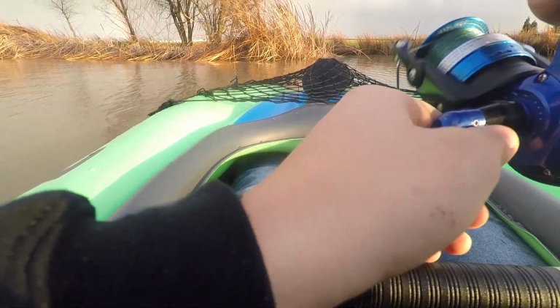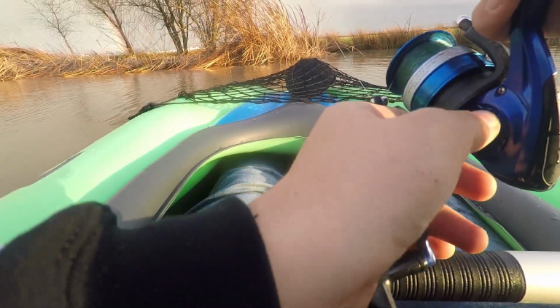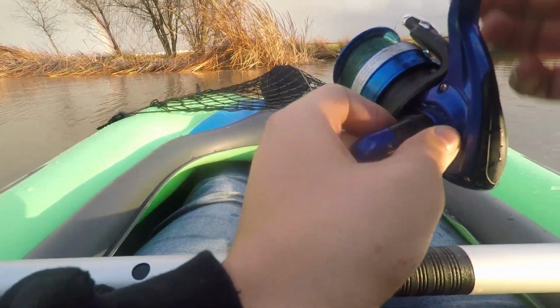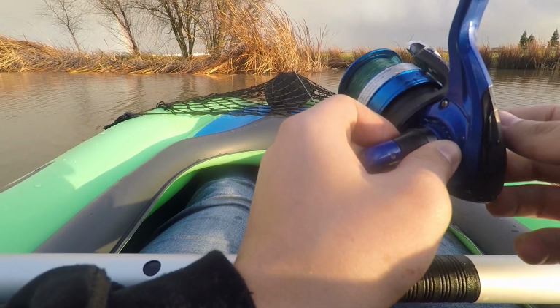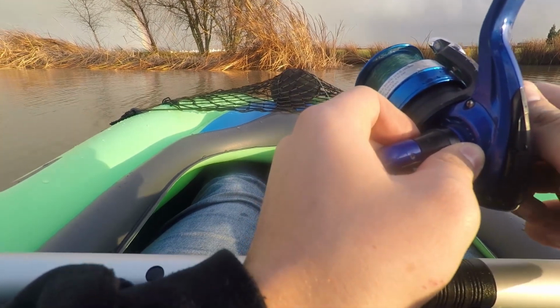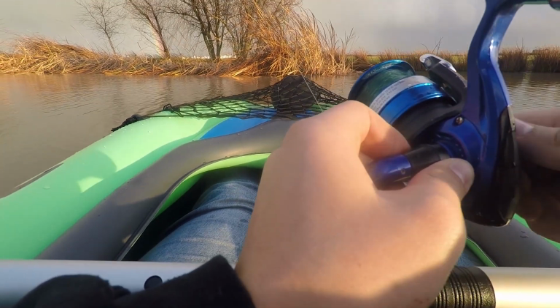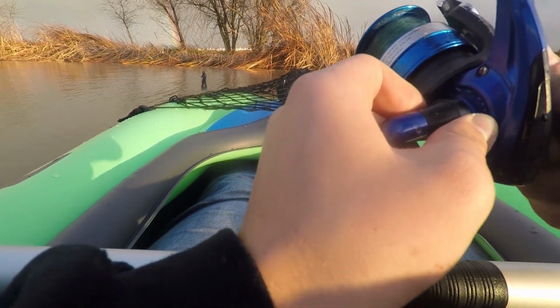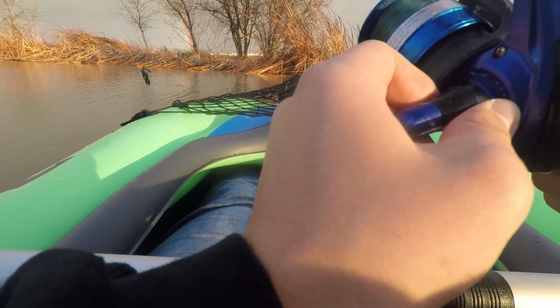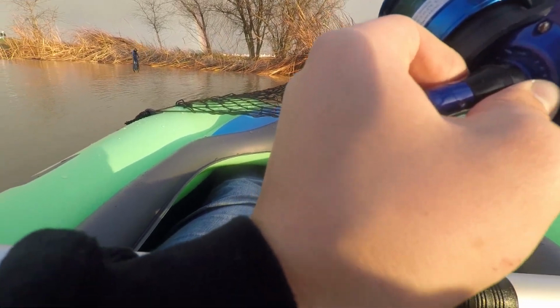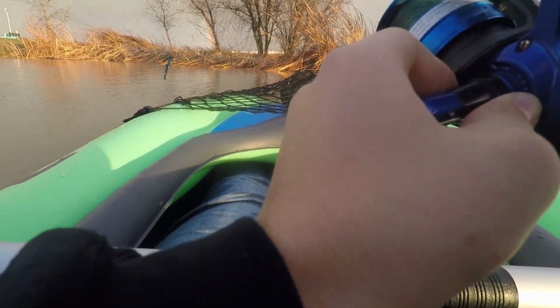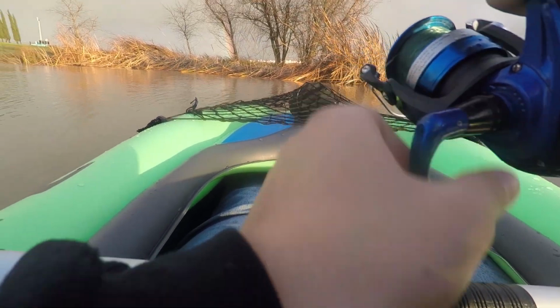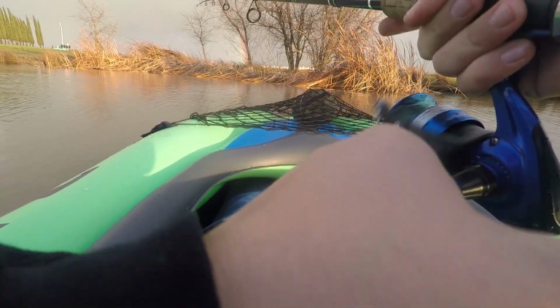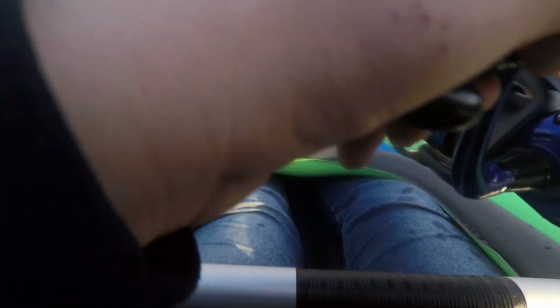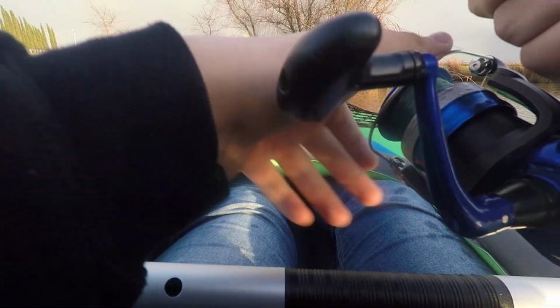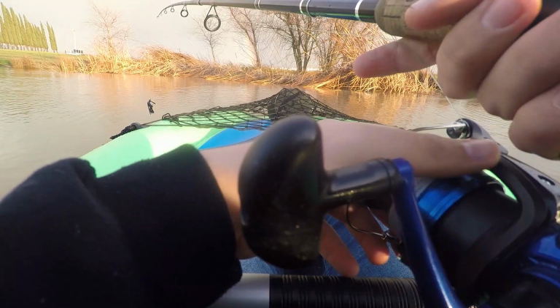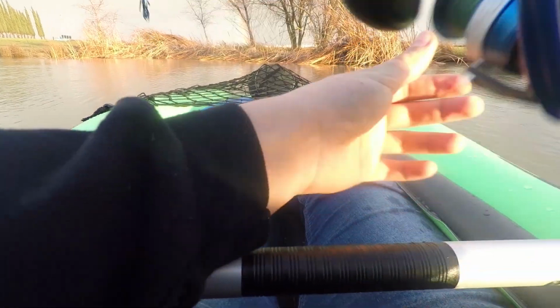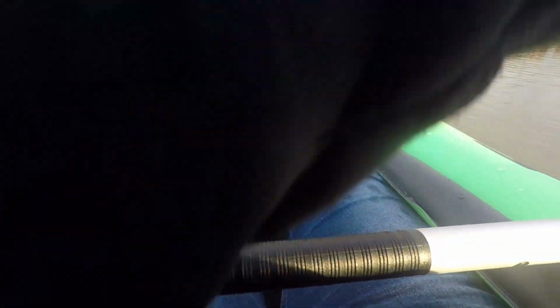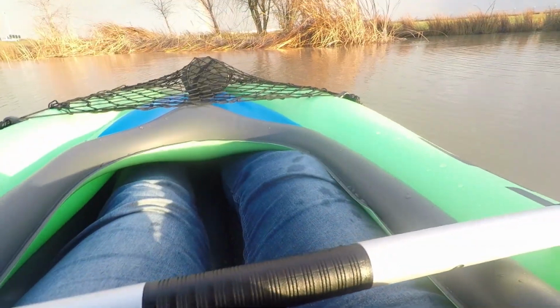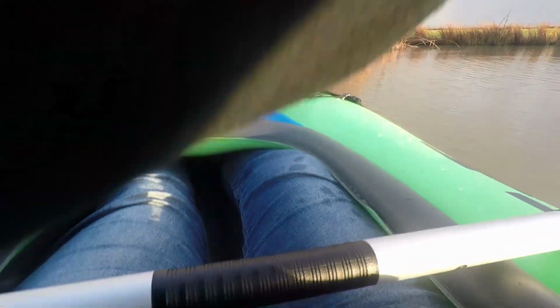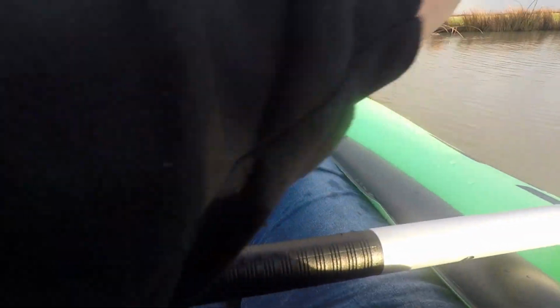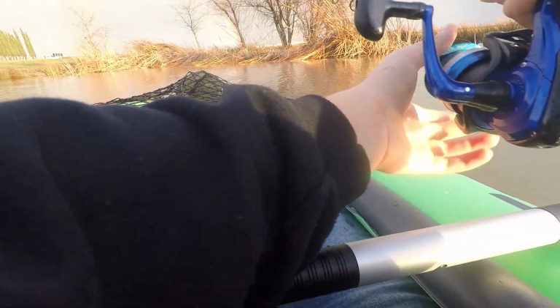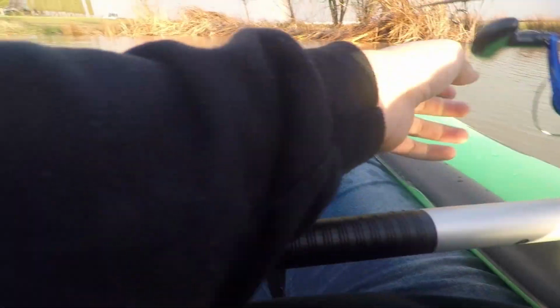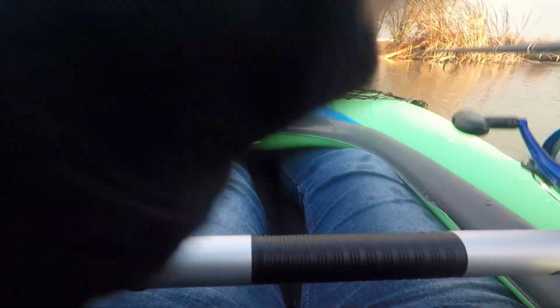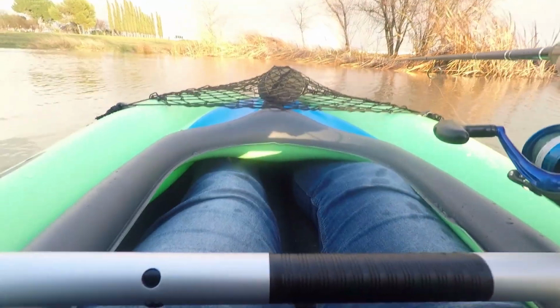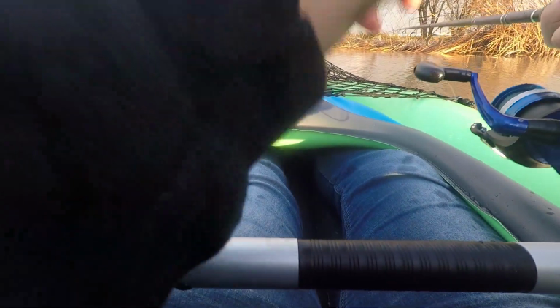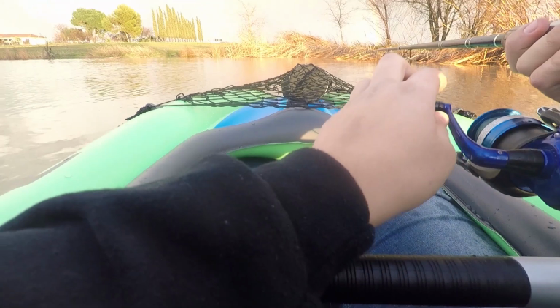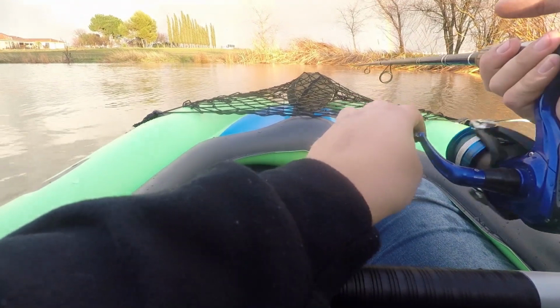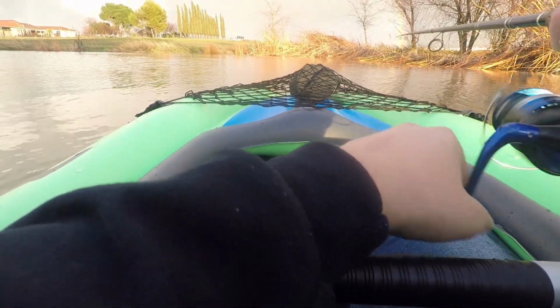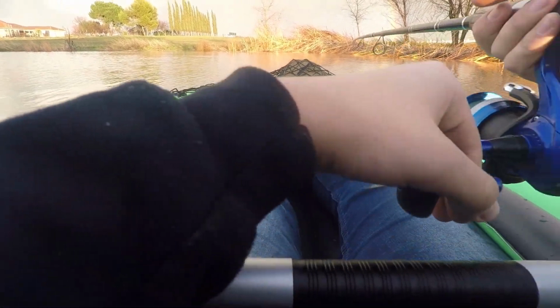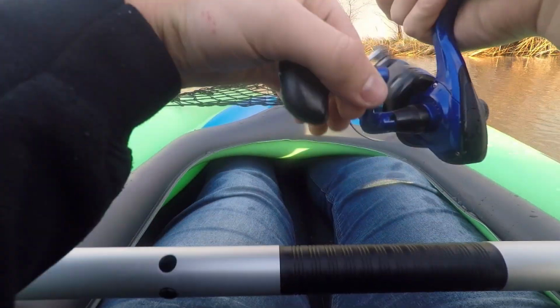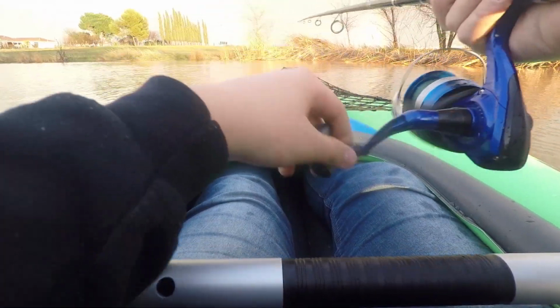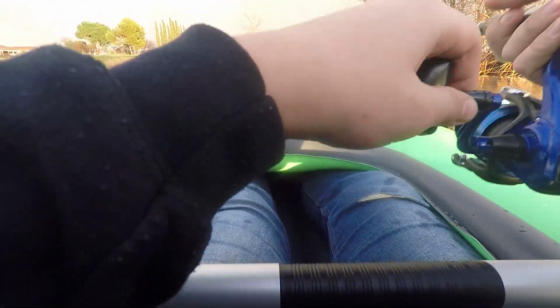One of the only problems I have with this kayak is that it's inflatable. If you accidentally snag it on the way coming back up or when you're casting, you can punch a hole into it. But luckily they do come with patches, so that's pretty nice.